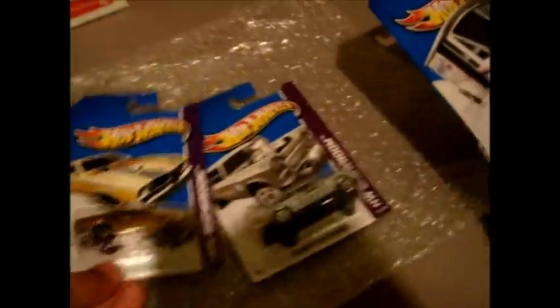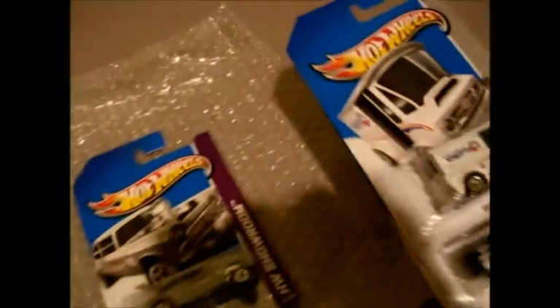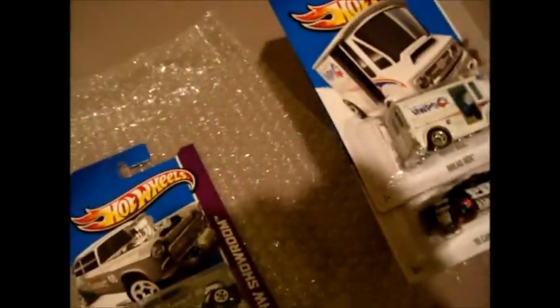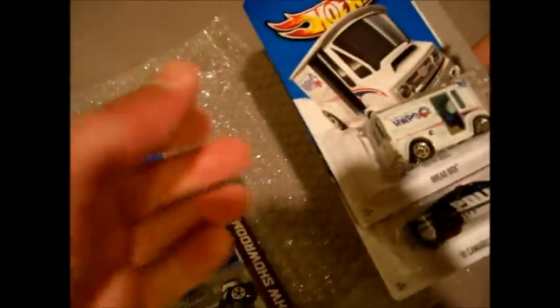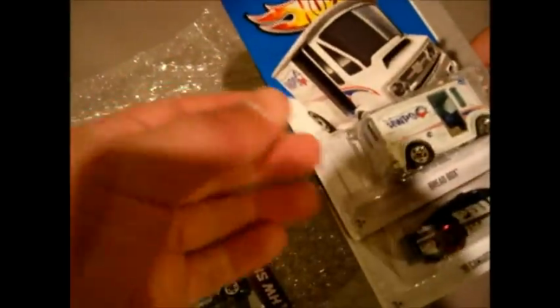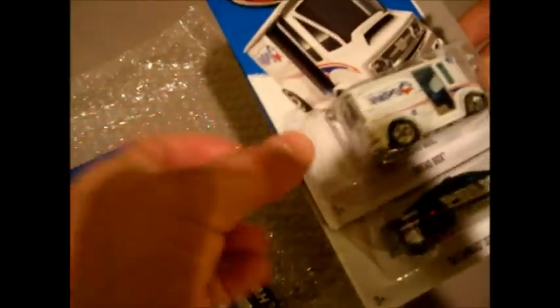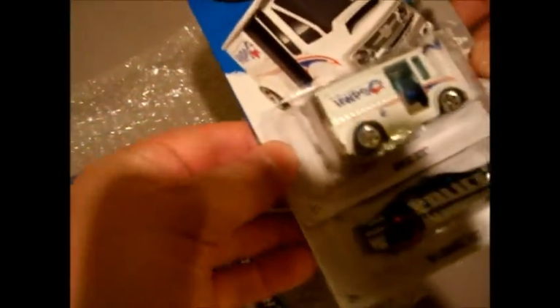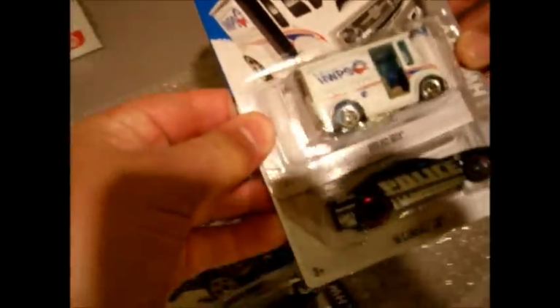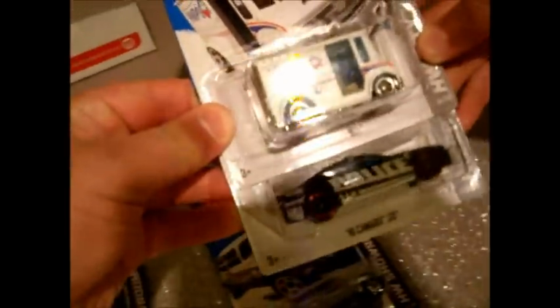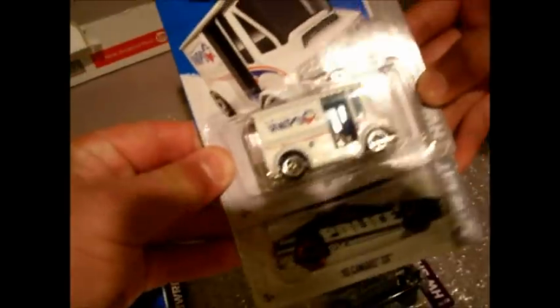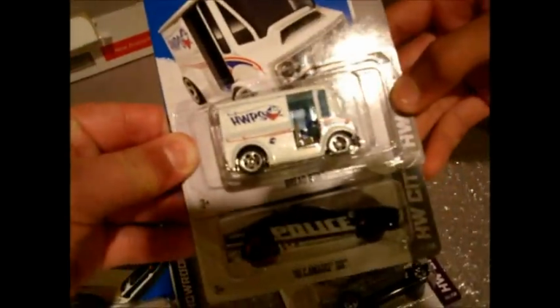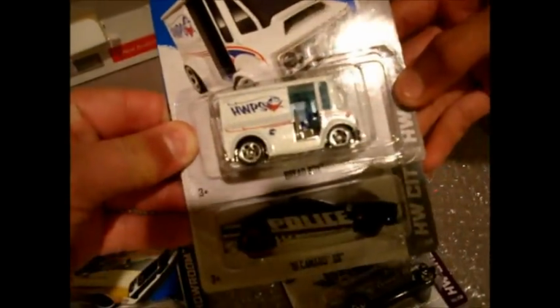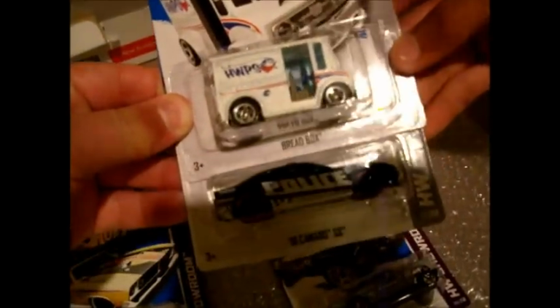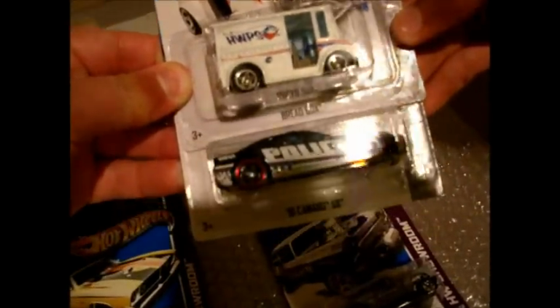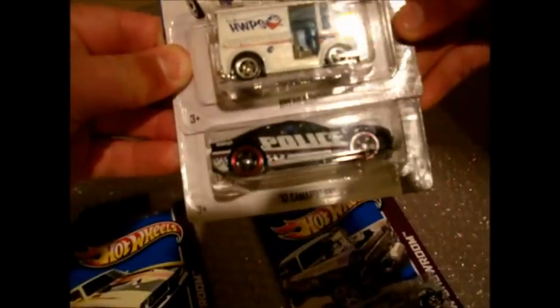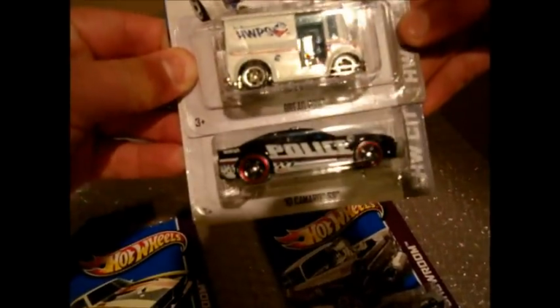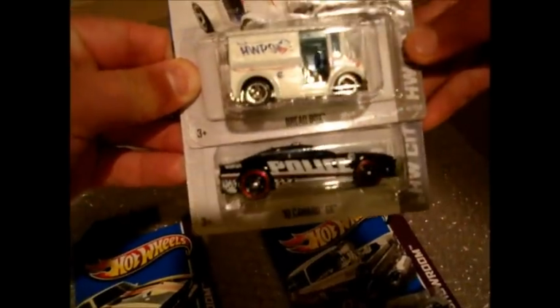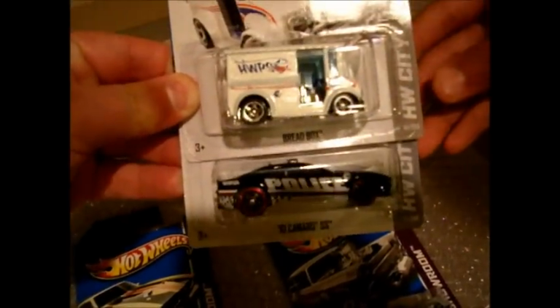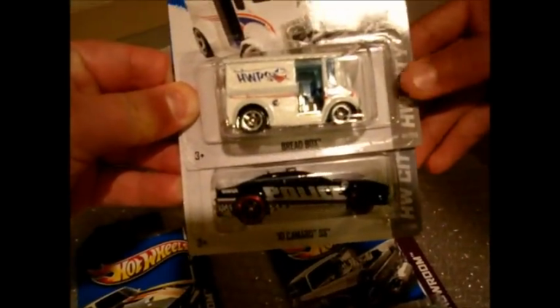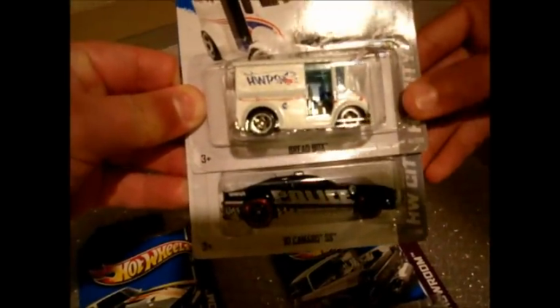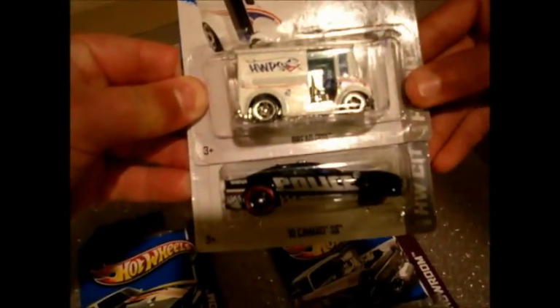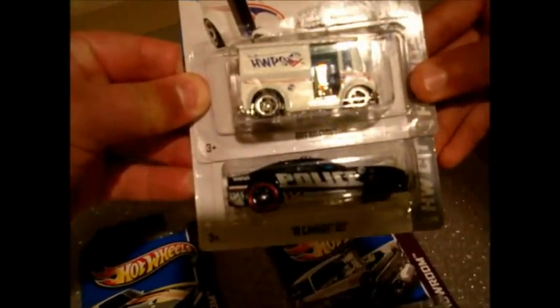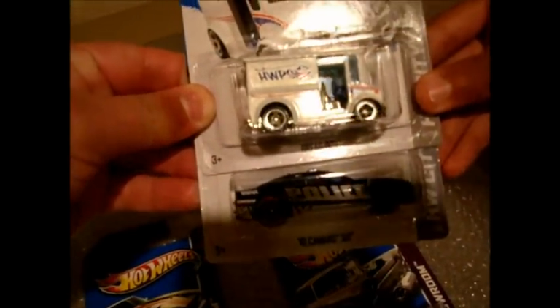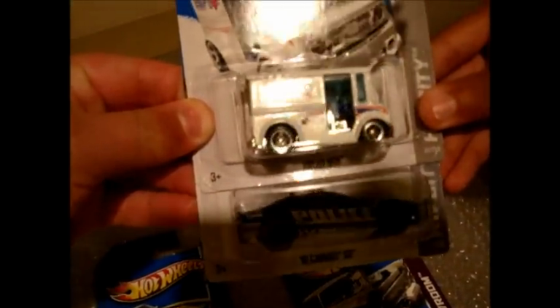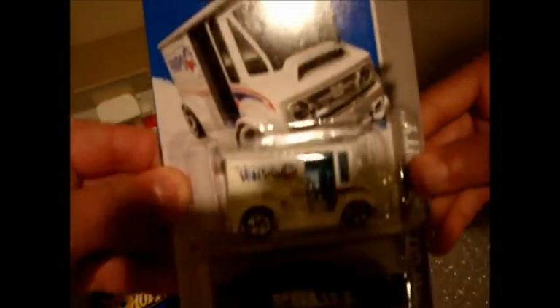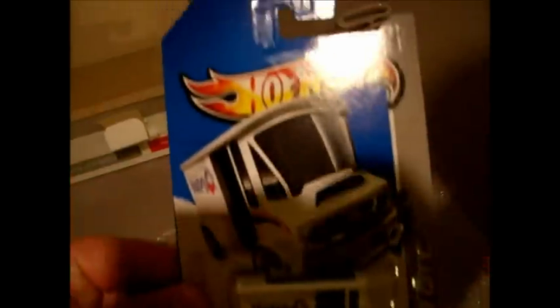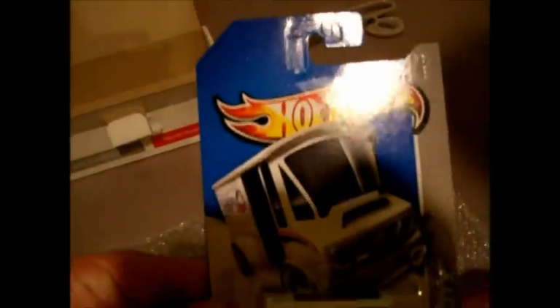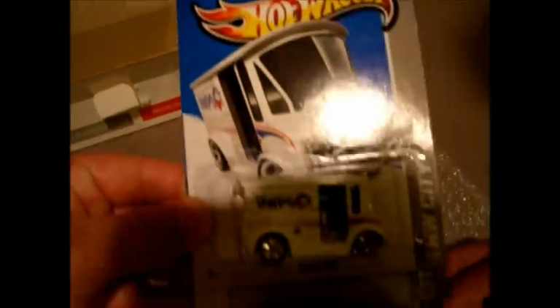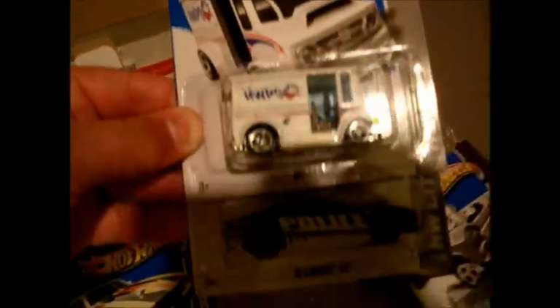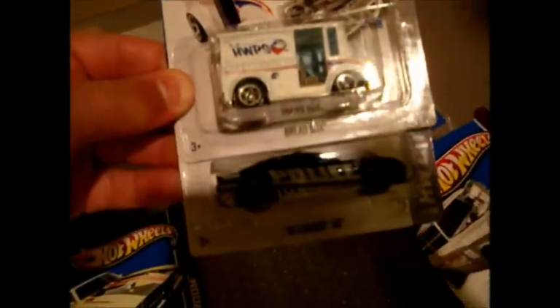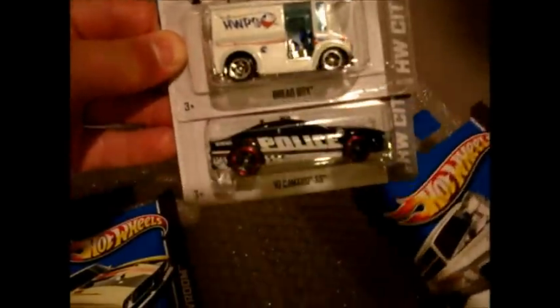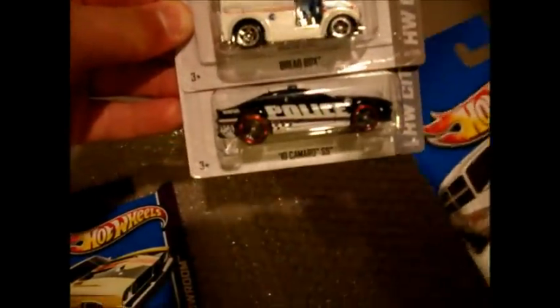We've also got the first treasure hunt of 2013, the bread box, and a '10 Camaro SS. Whoa, how generous — thank you so much, FireFlash.